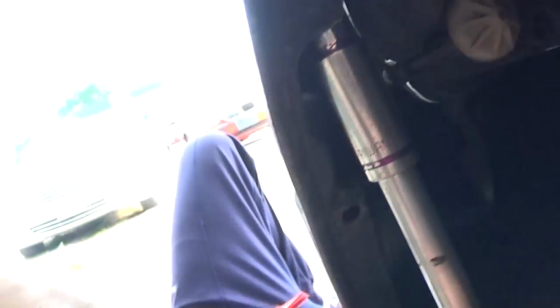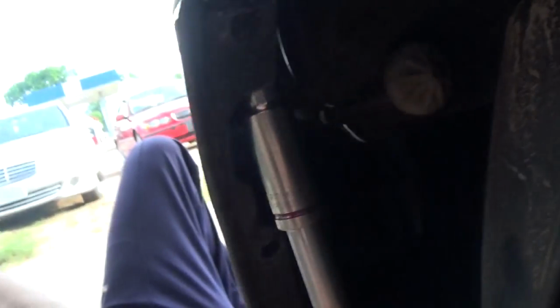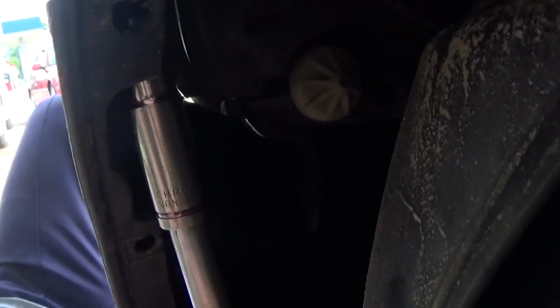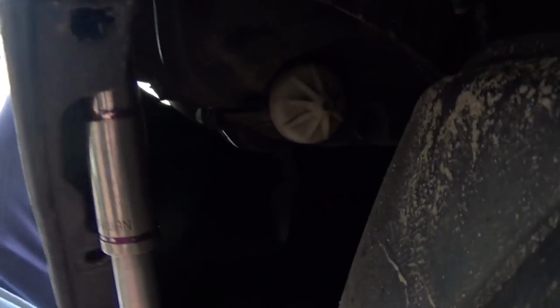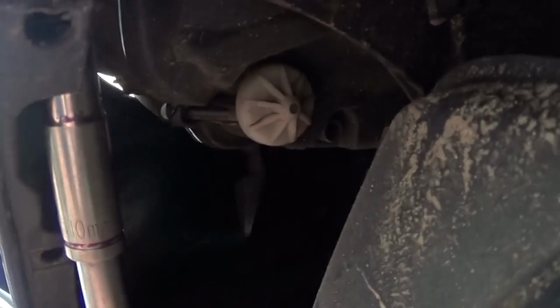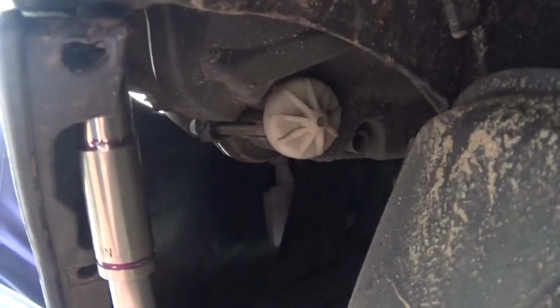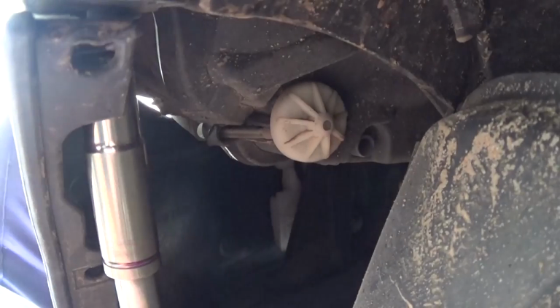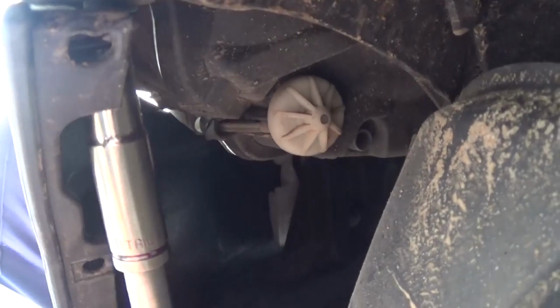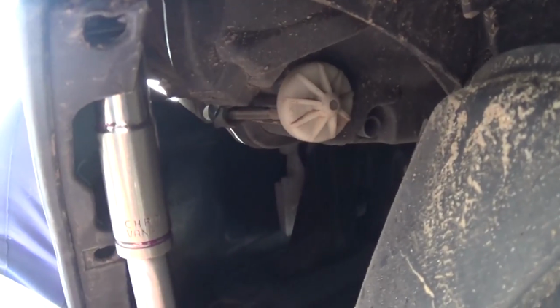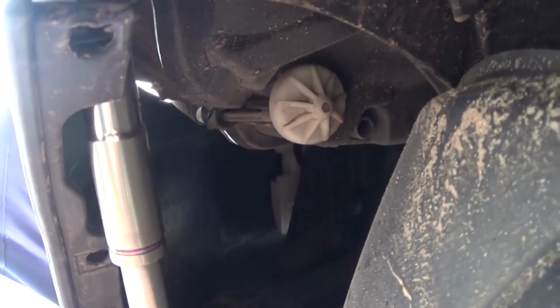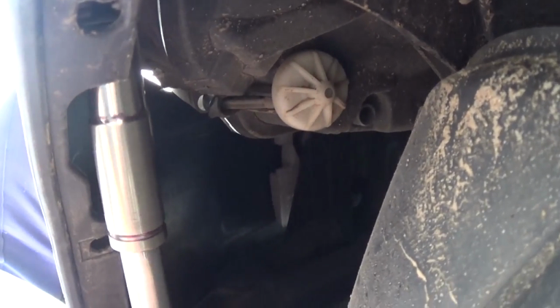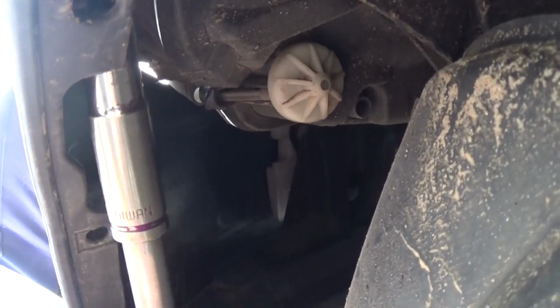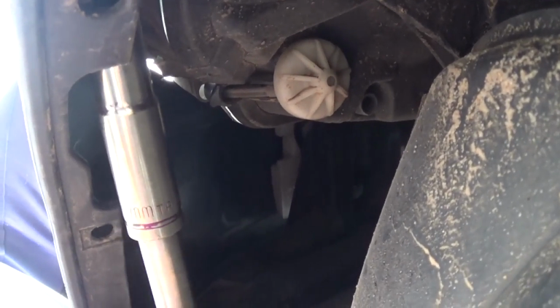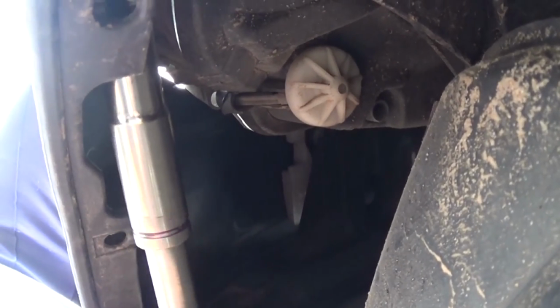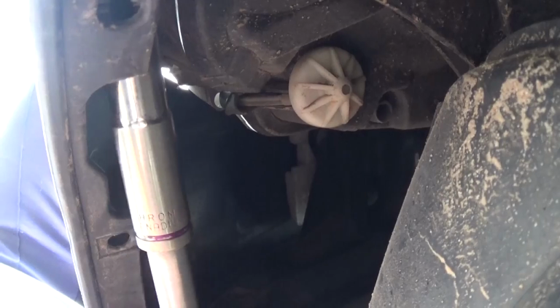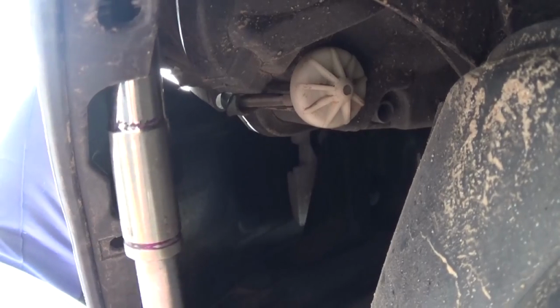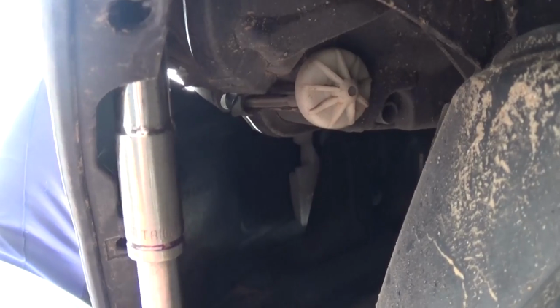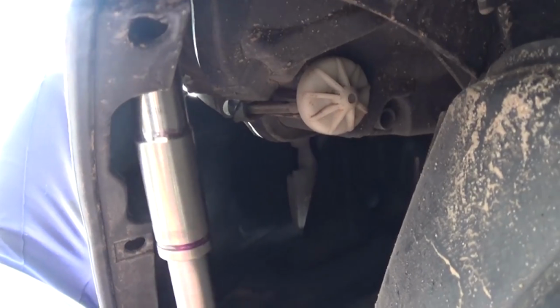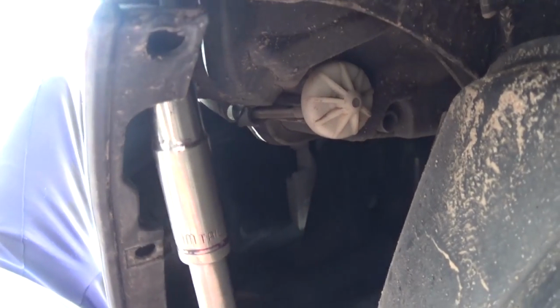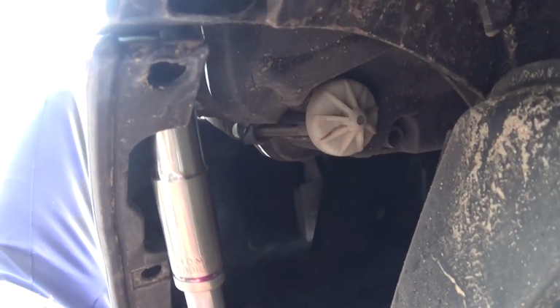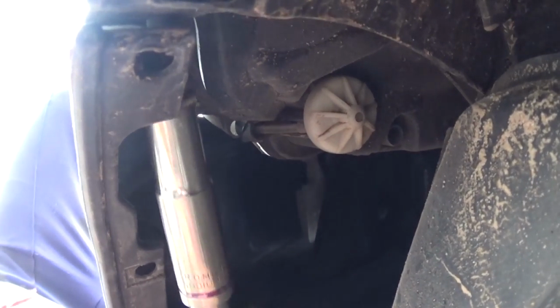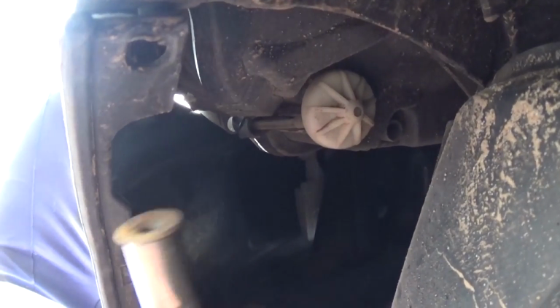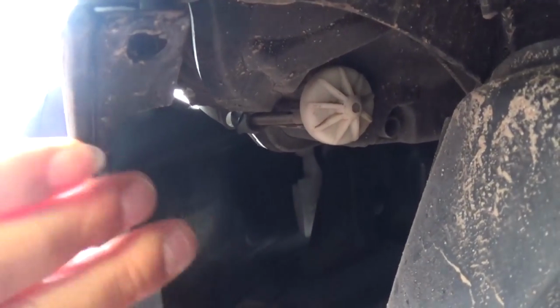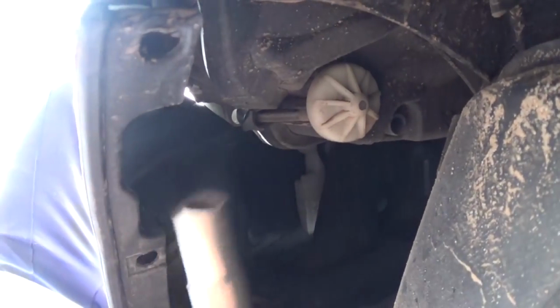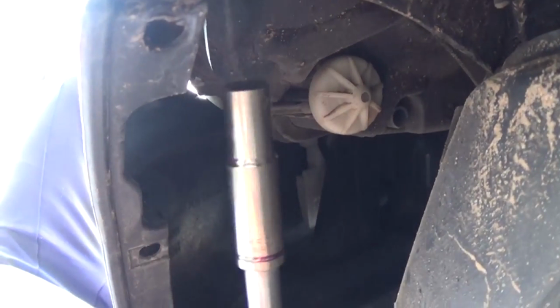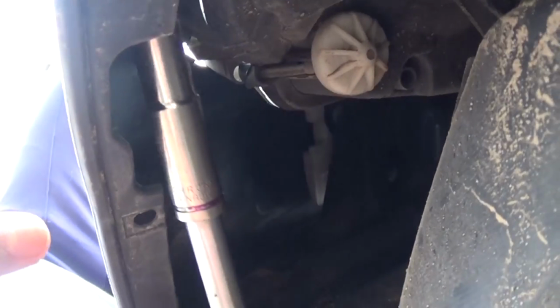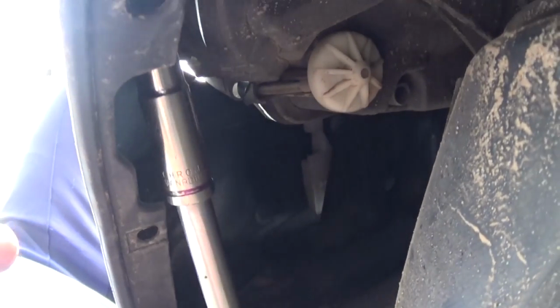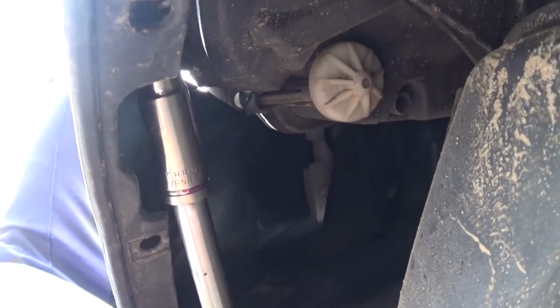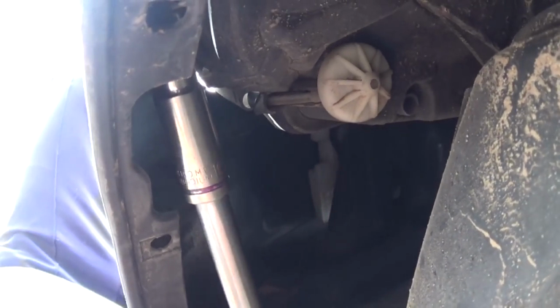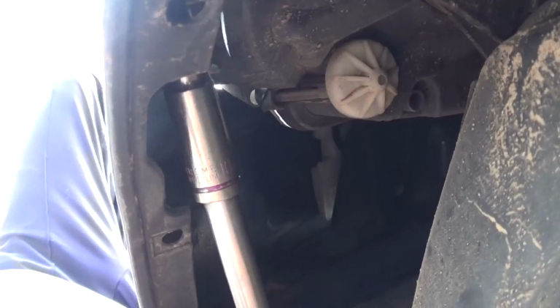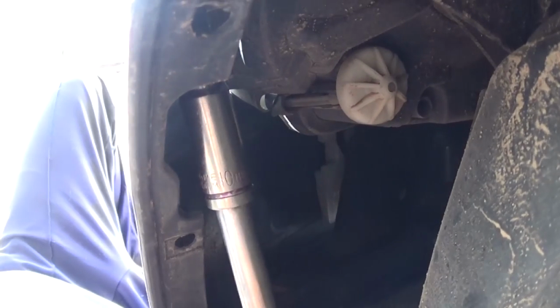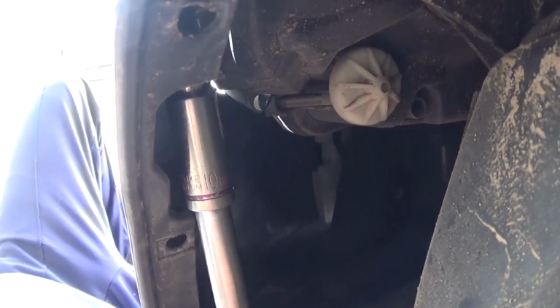On the inside of the bumper on the driver's side we have two more nuts with a 10 millimeter socket, just identical to the passenger side. One of them is off and now we're removing the second one.